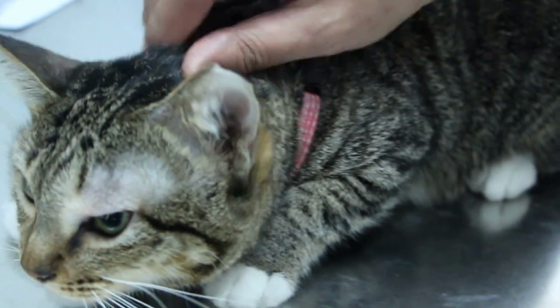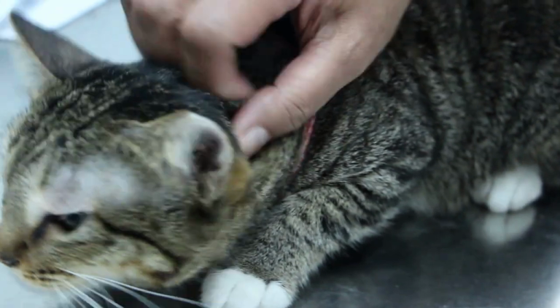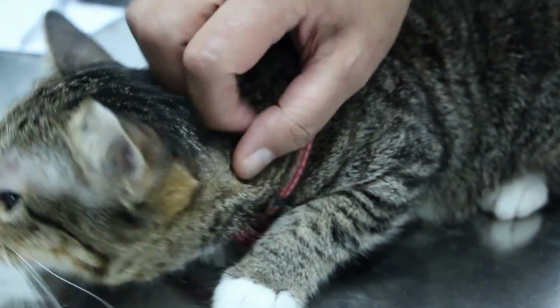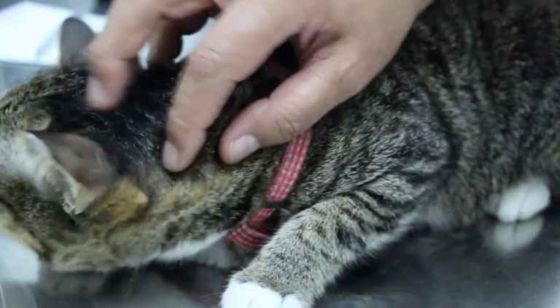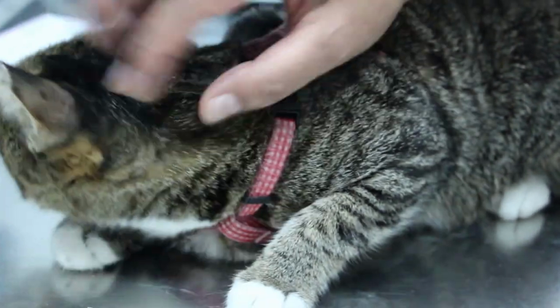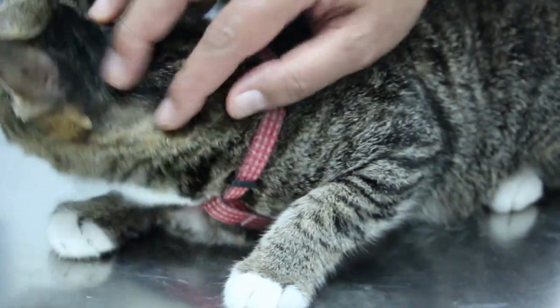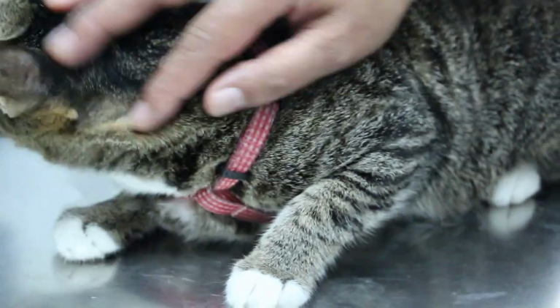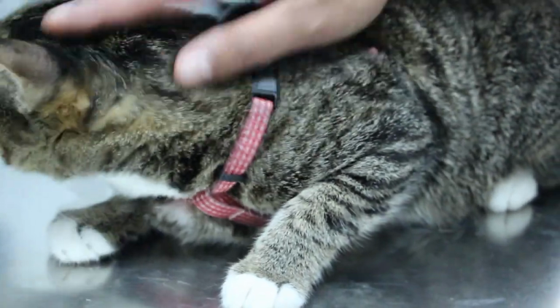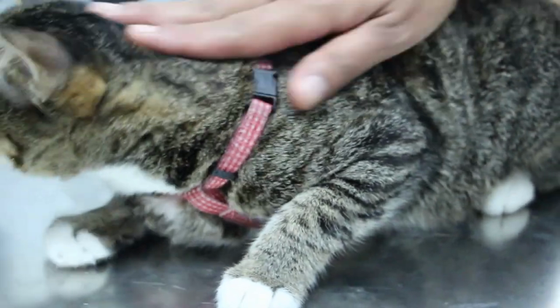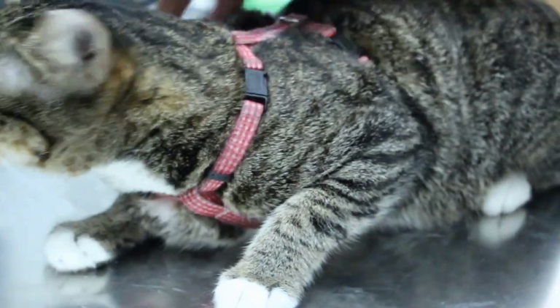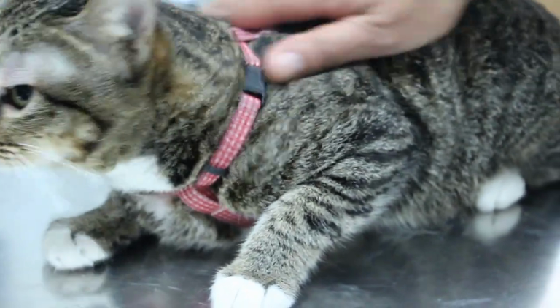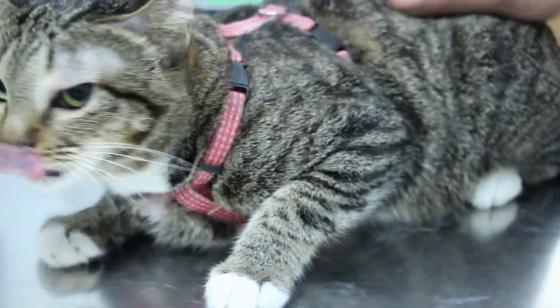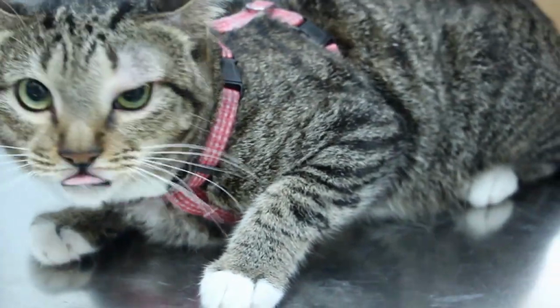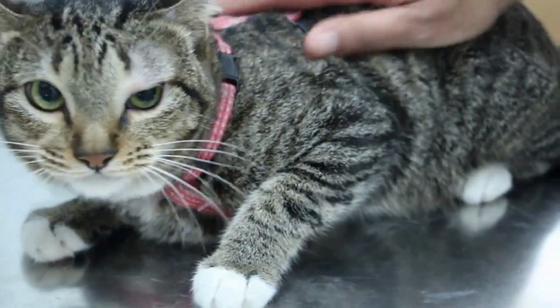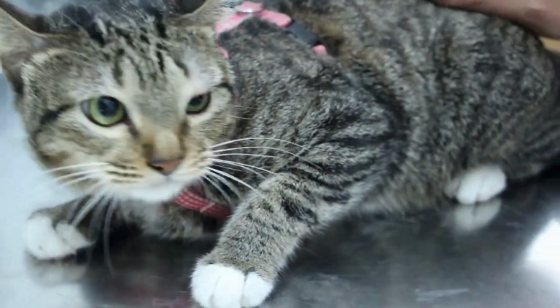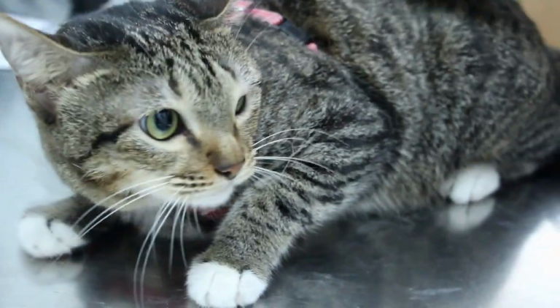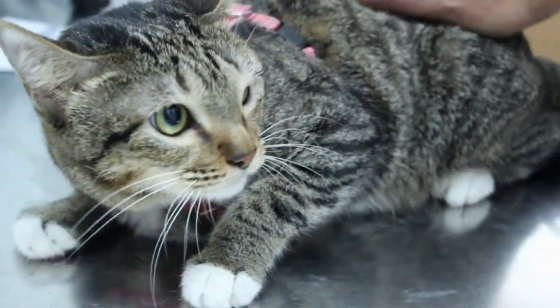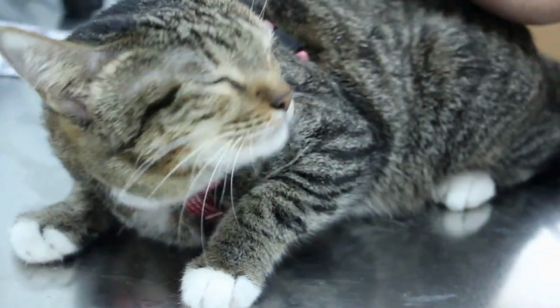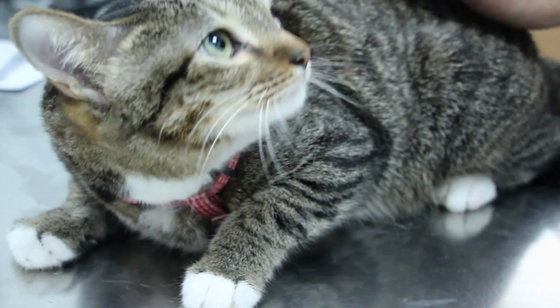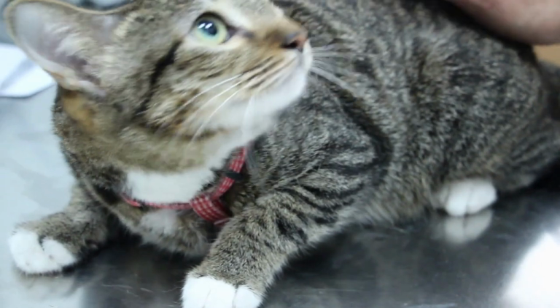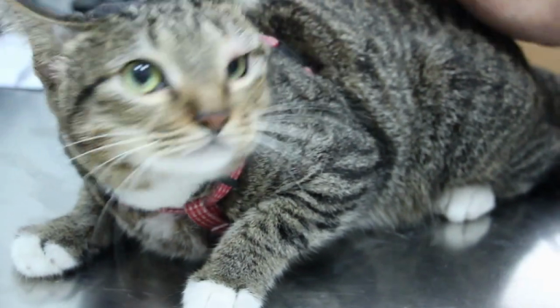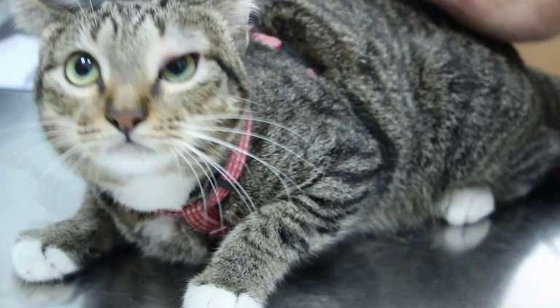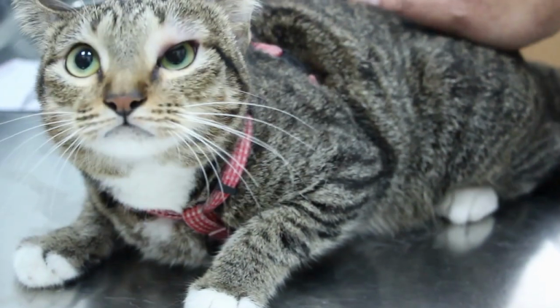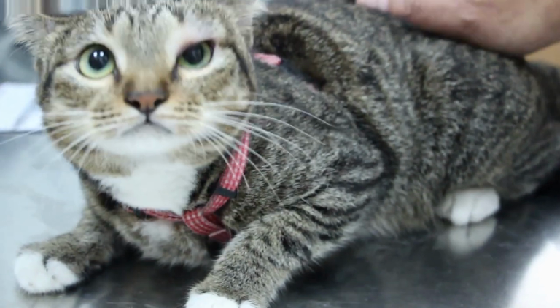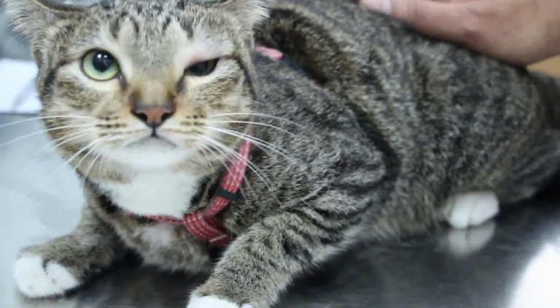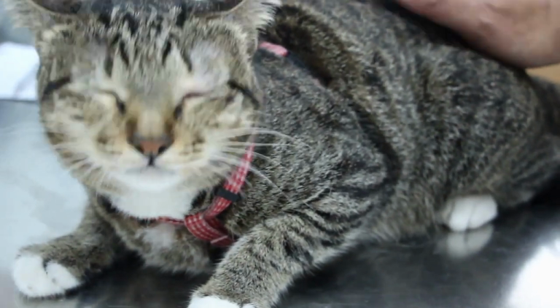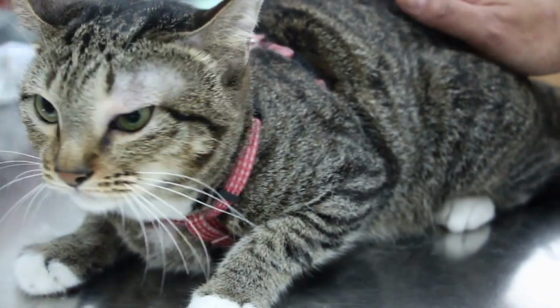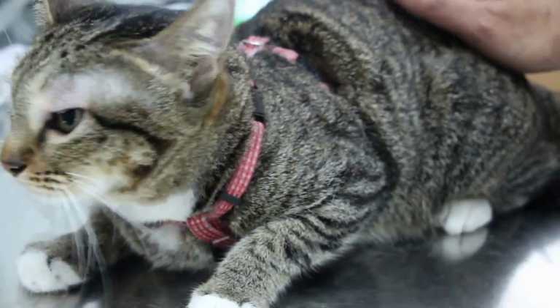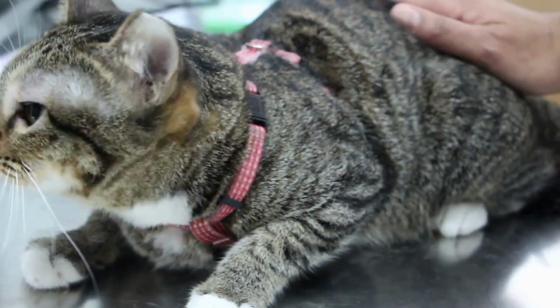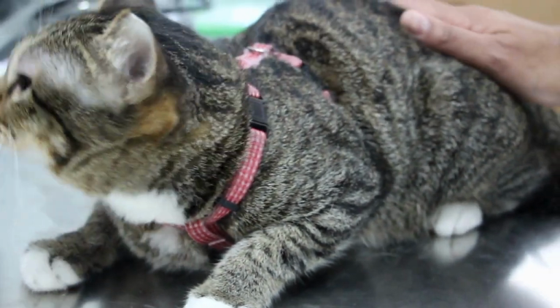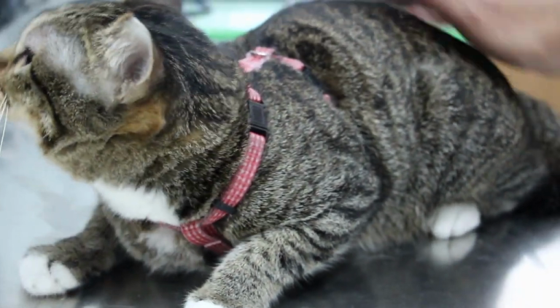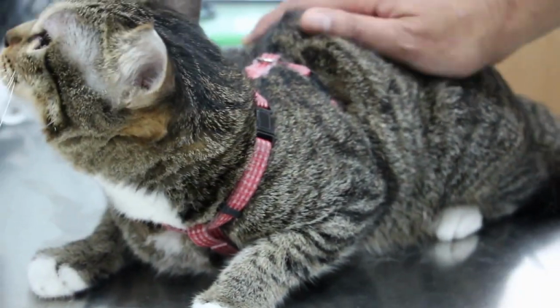Is it contagious? No, no — it won't spread to human beings either. So I will put some ulcer drop to check whether it's an ulcer or not. Just one drop of this.